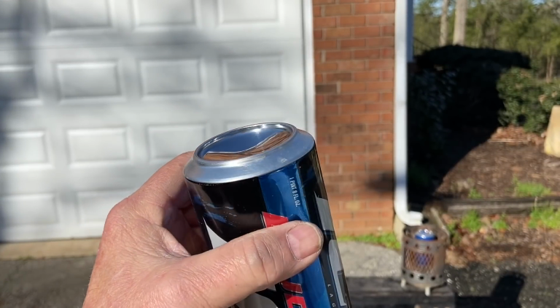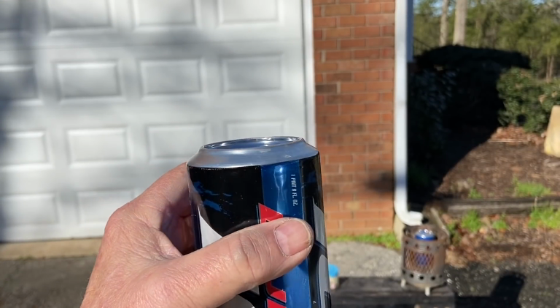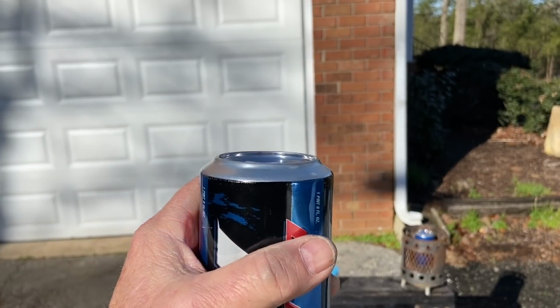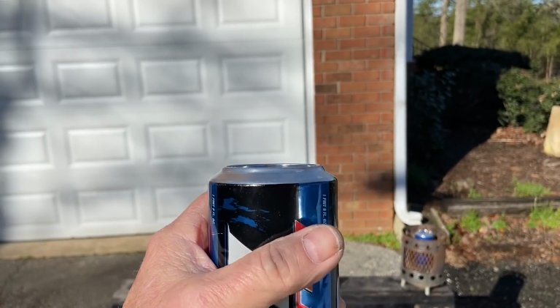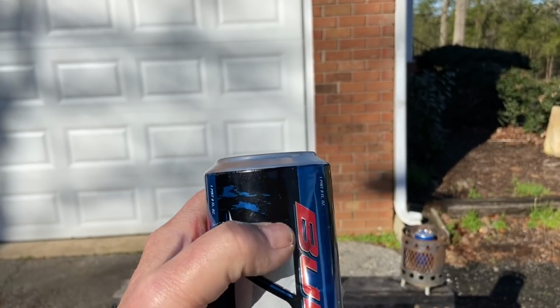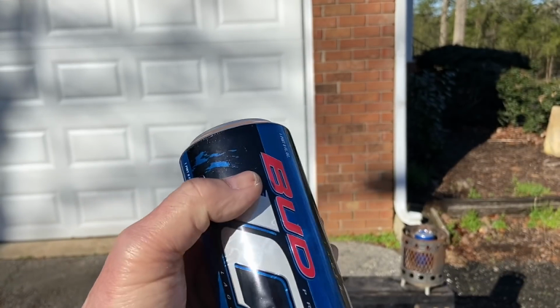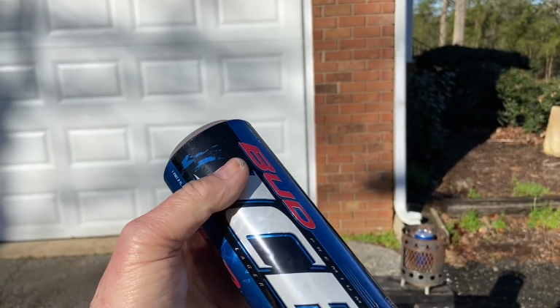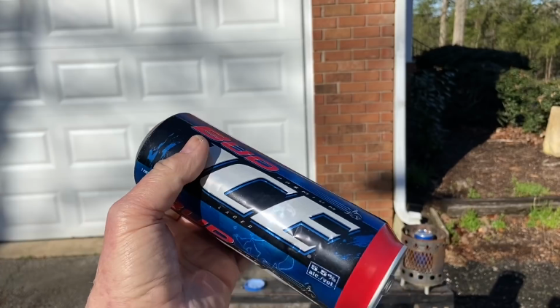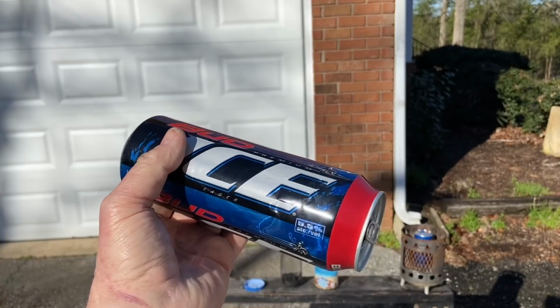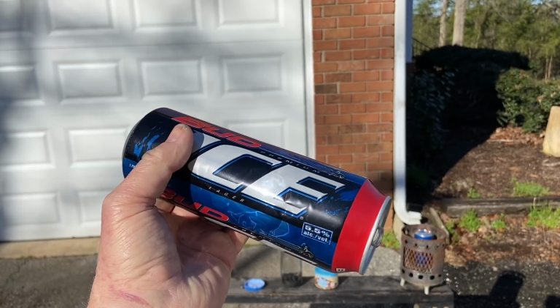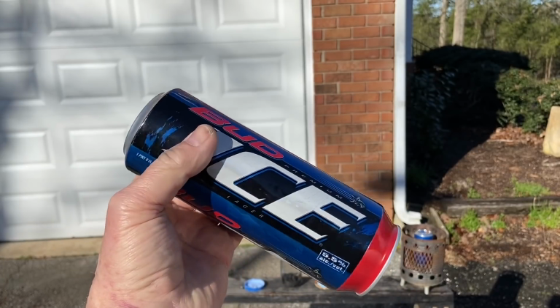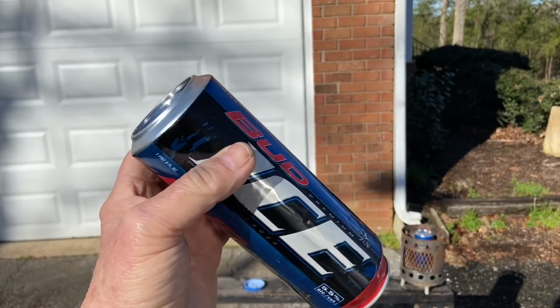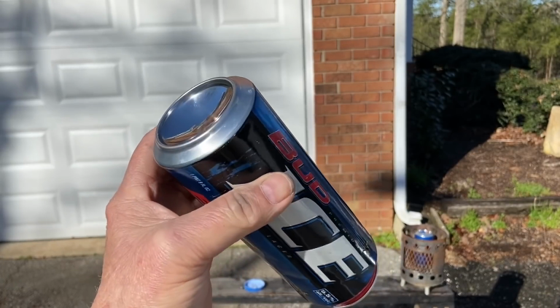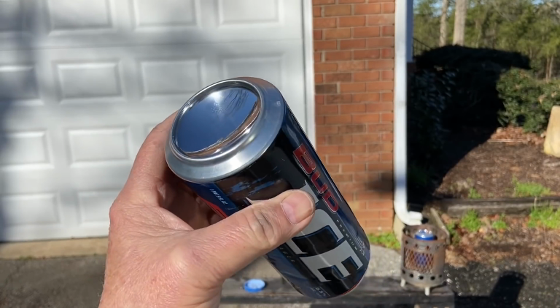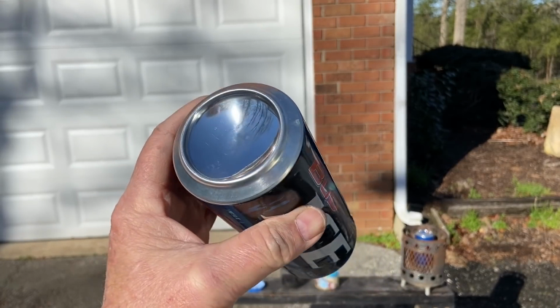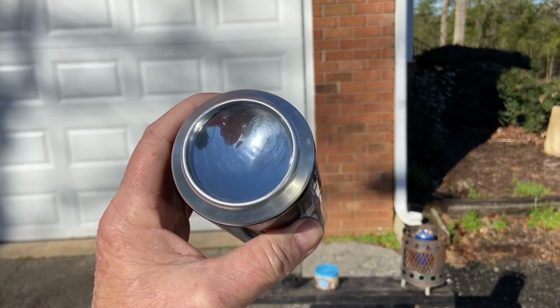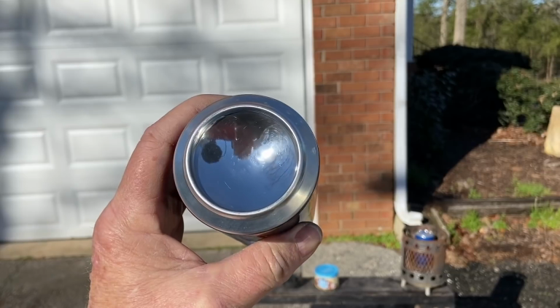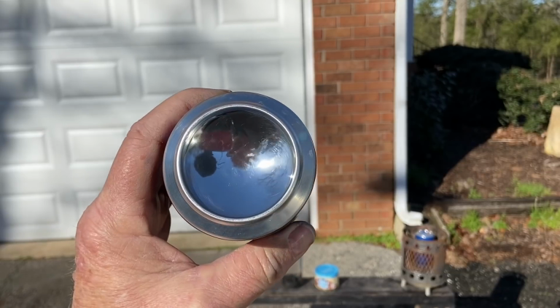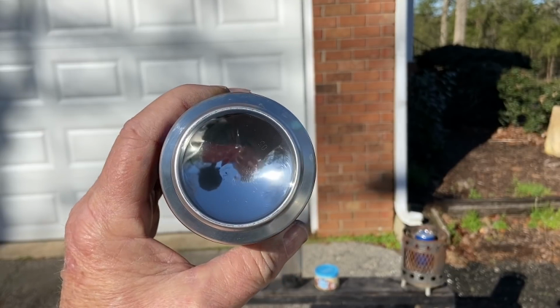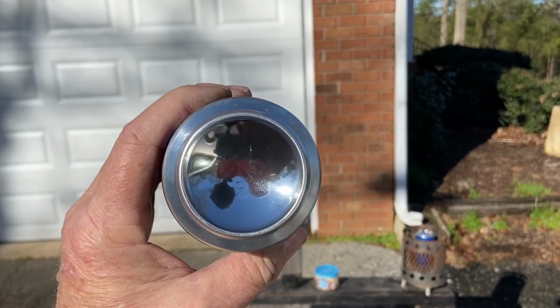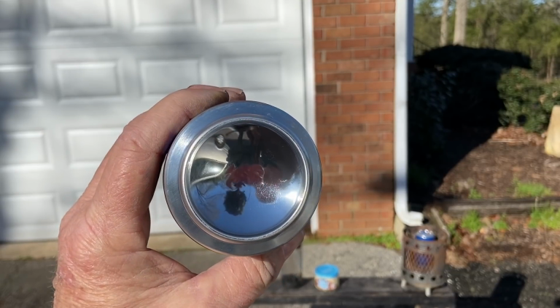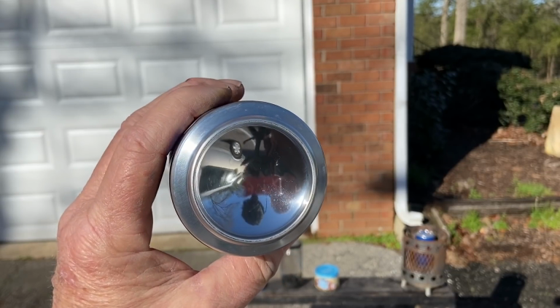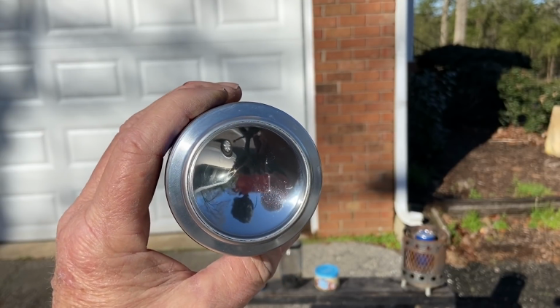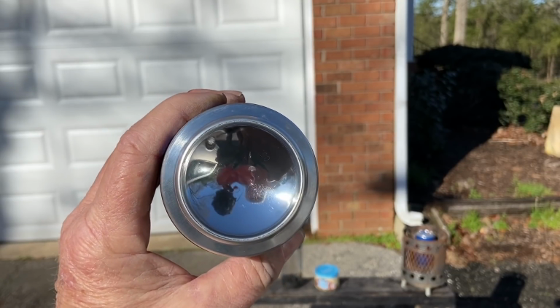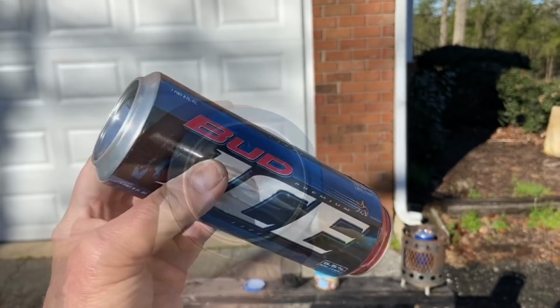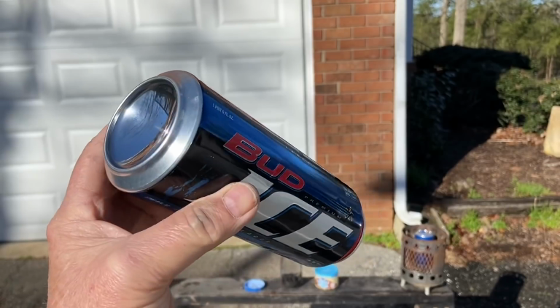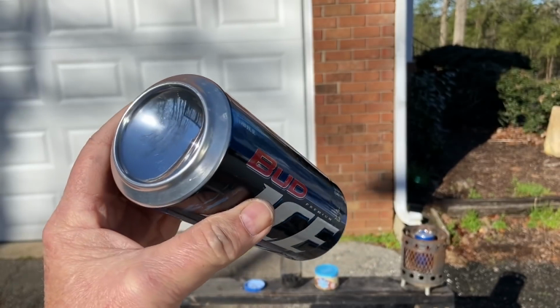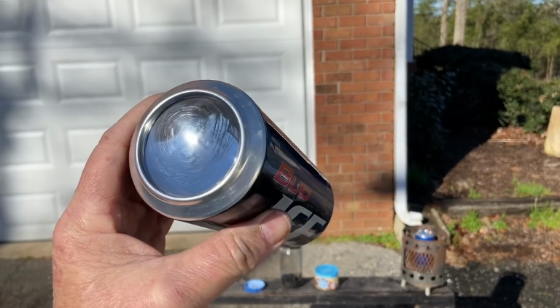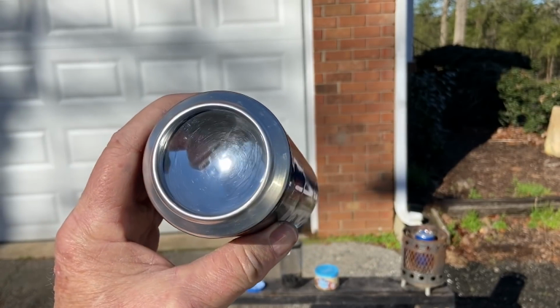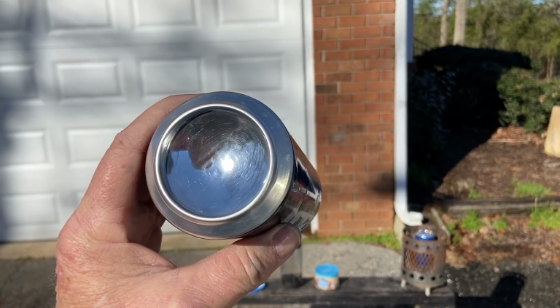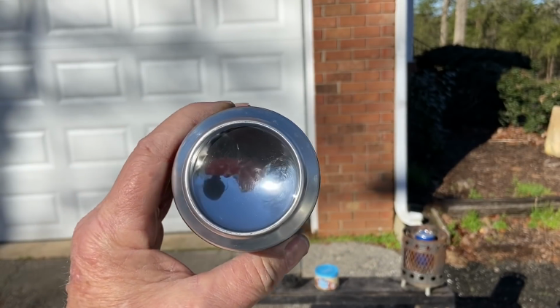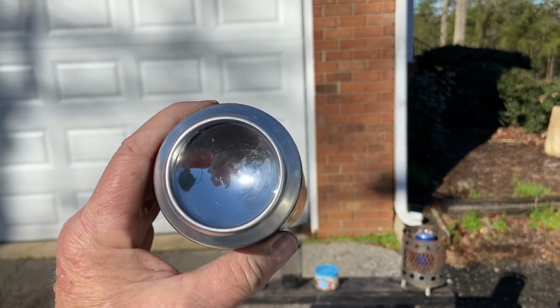Toothpaste, chocolate bar — anything that you find in nature is not going to get it that shiny. I agree that it will get some shine, but not shiny enough. This is going to take seconds to get to ignition.